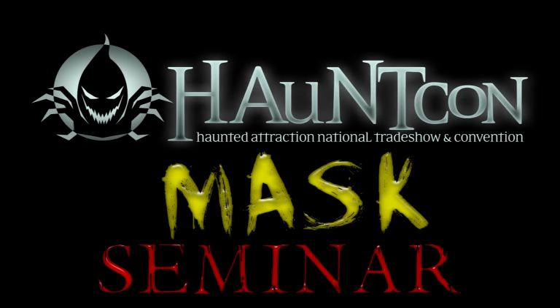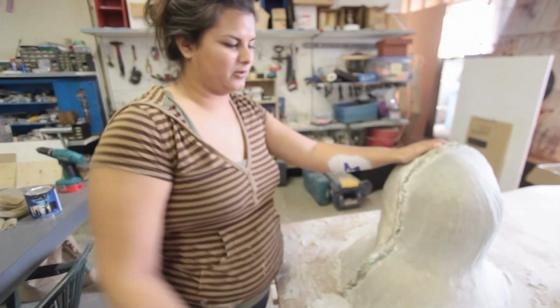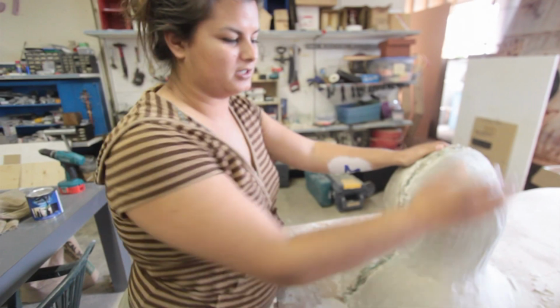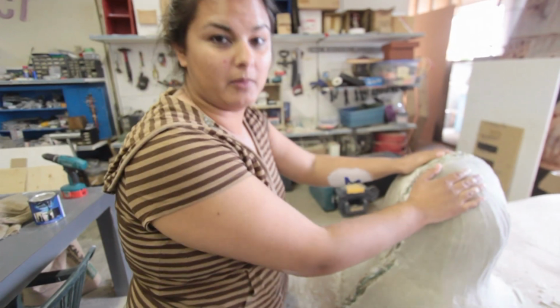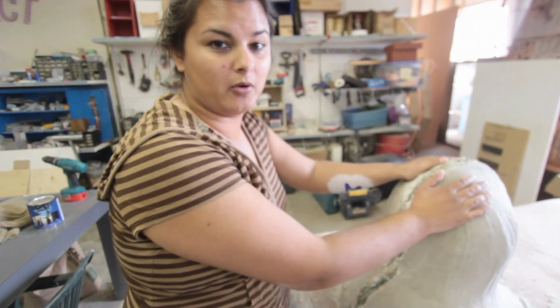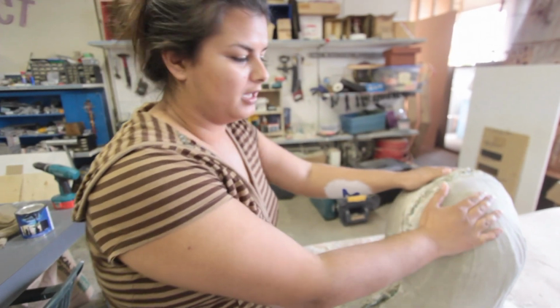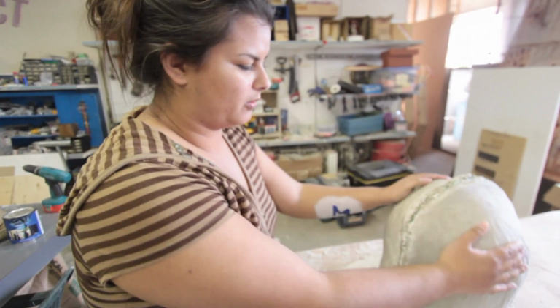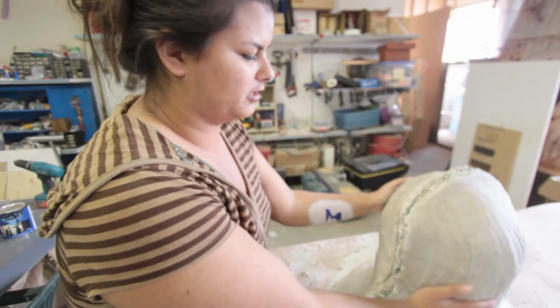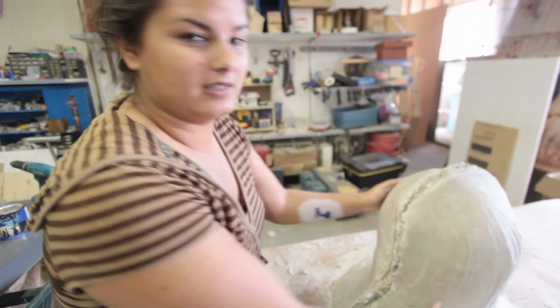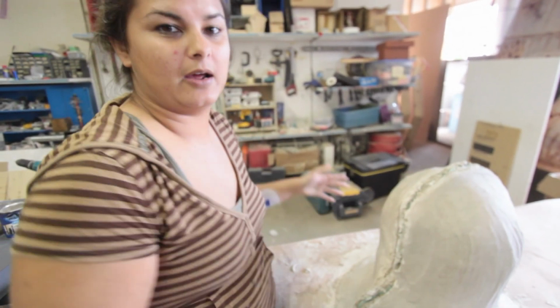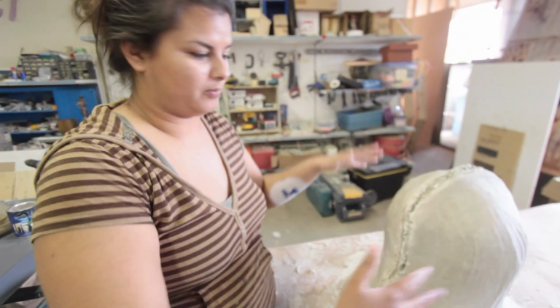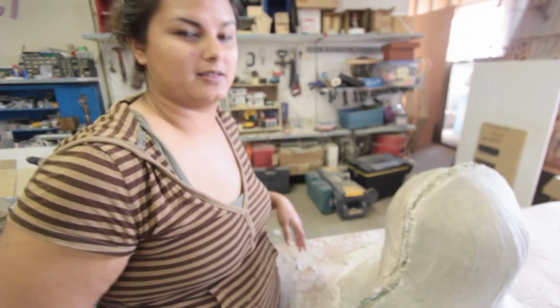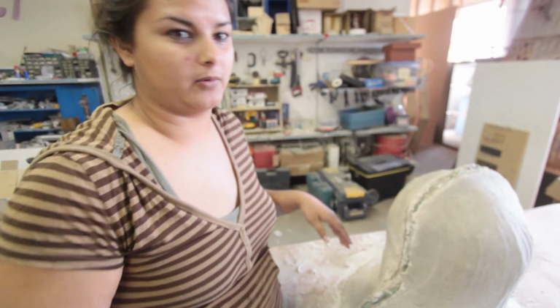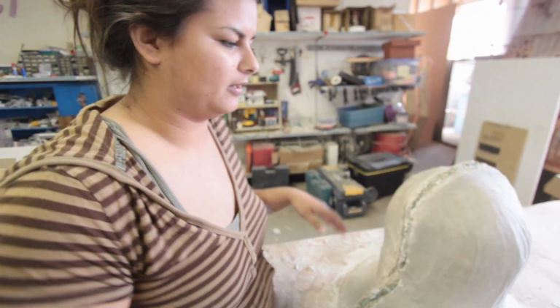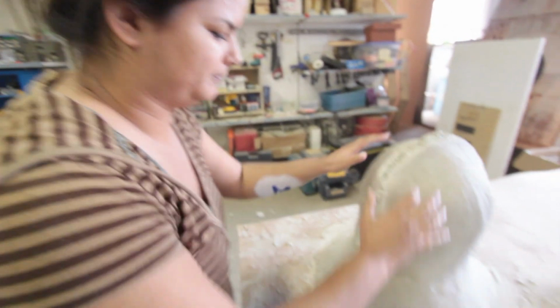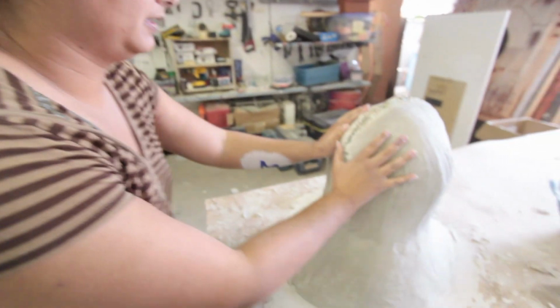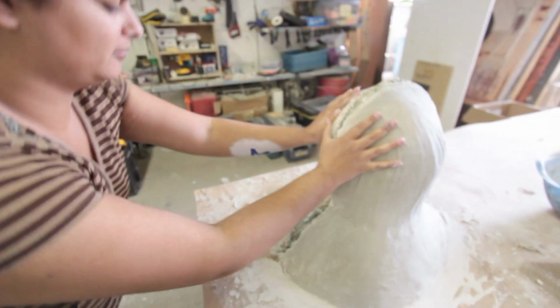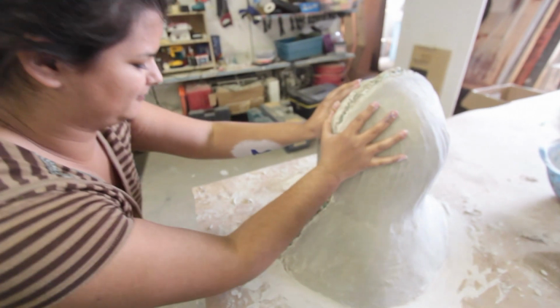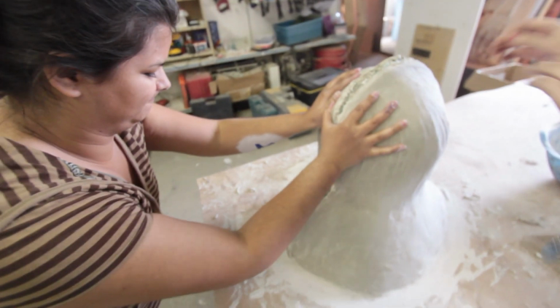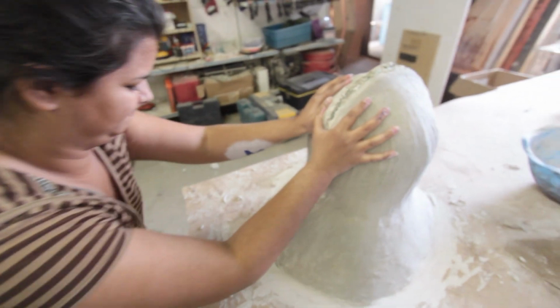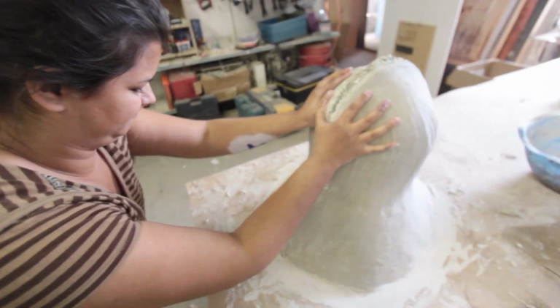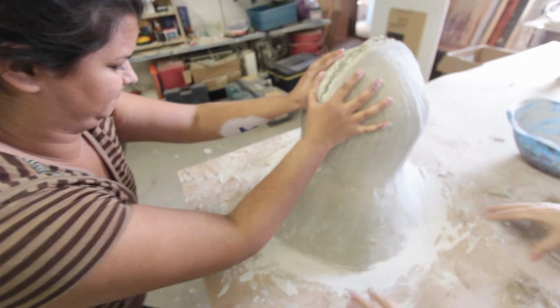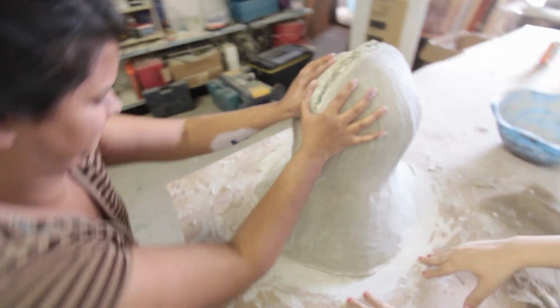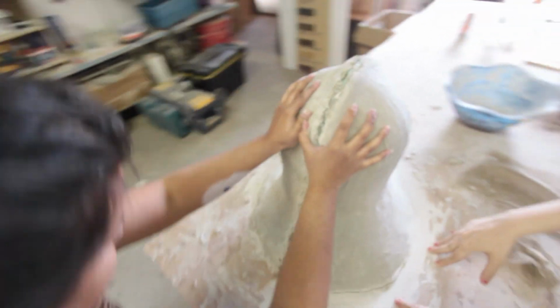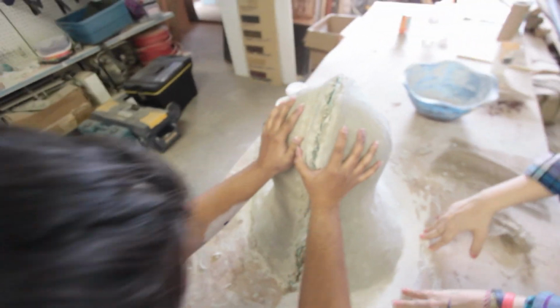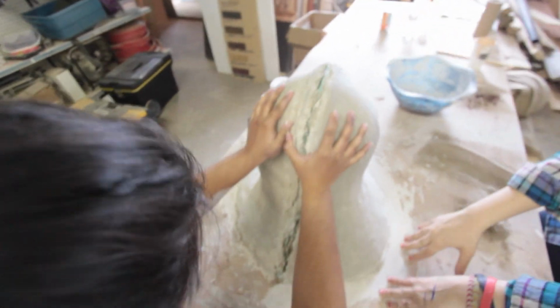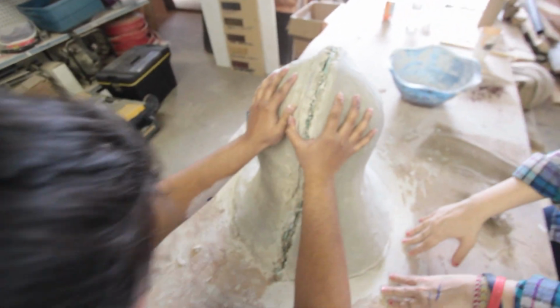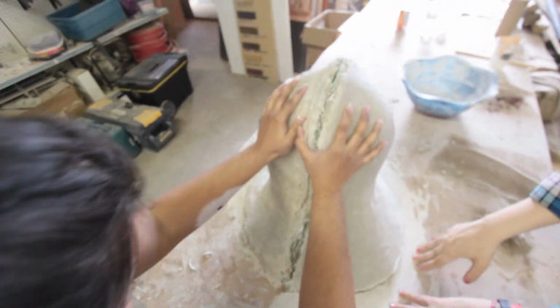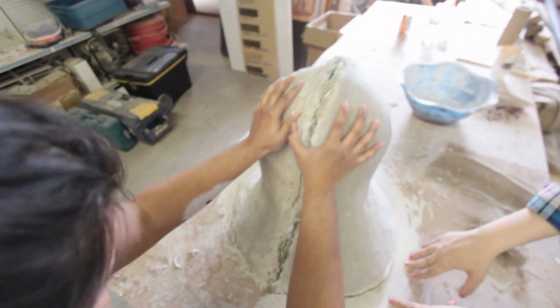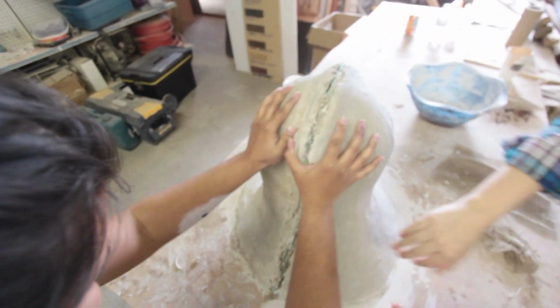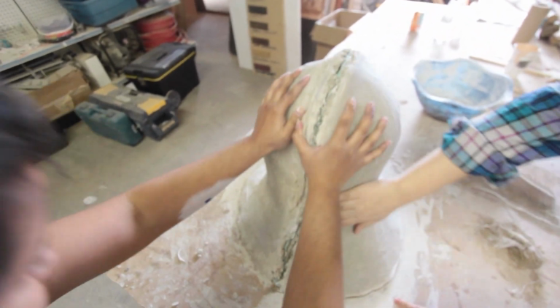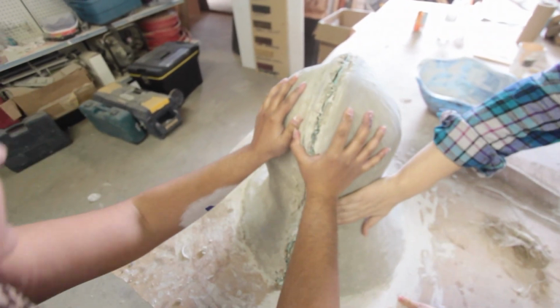So we finished doing the motherboard mold, so what we're going to do is now take it apart to see if it worked out. Is this going to be grass or mold?